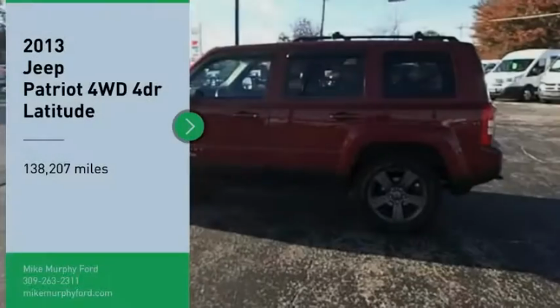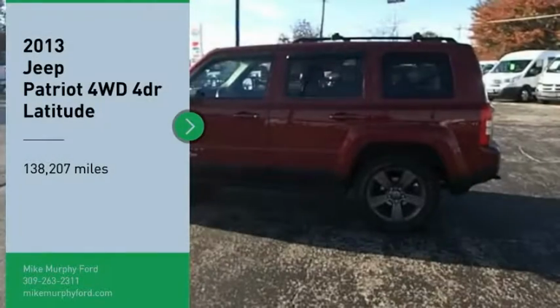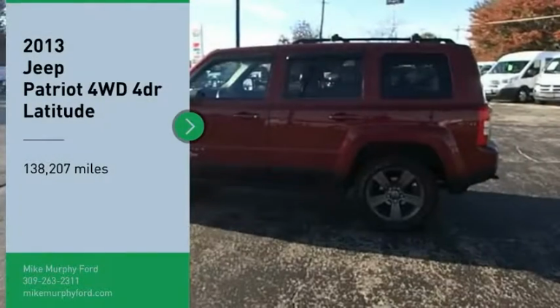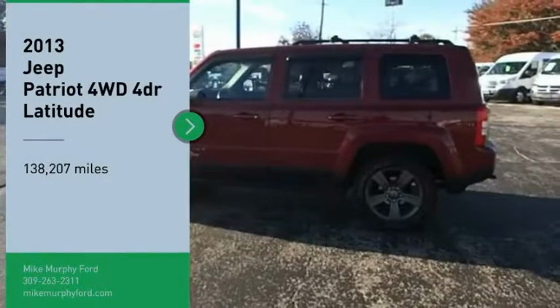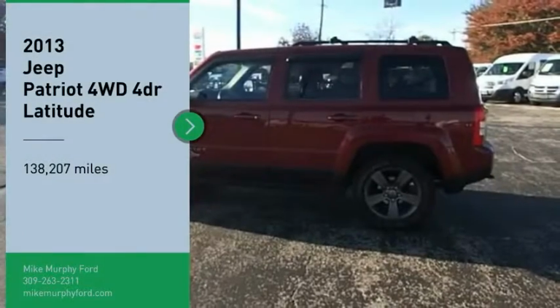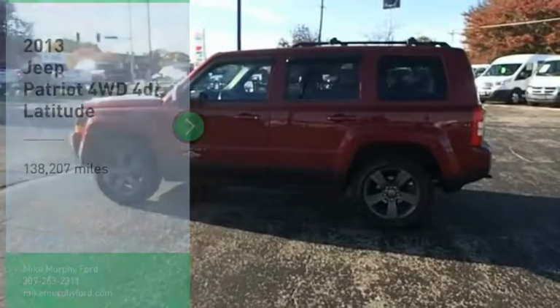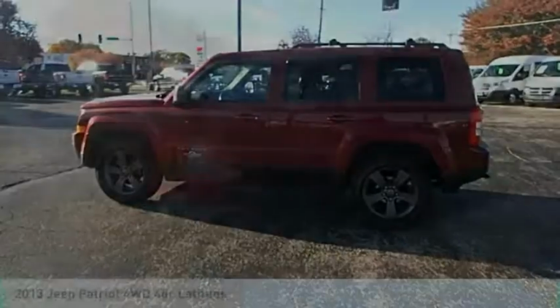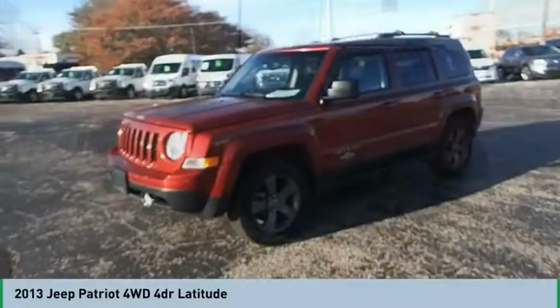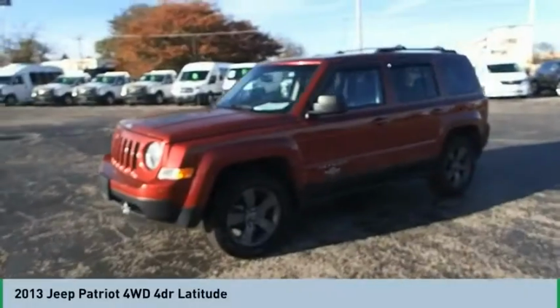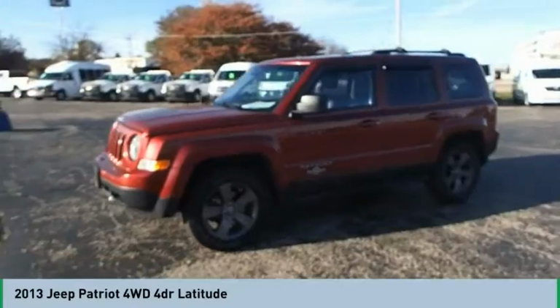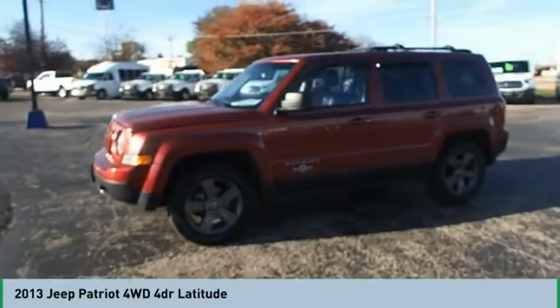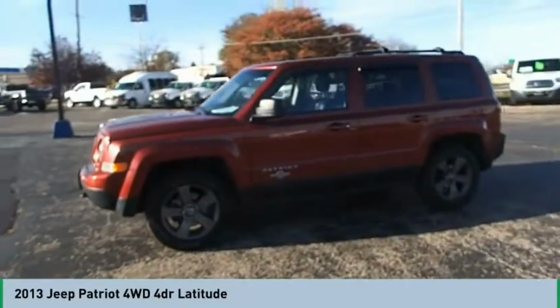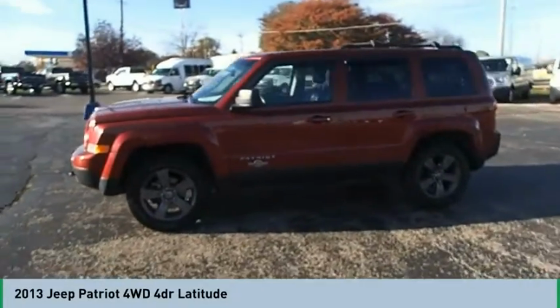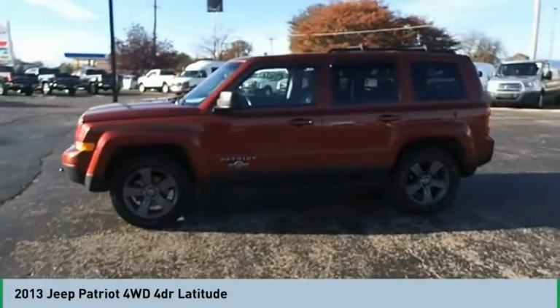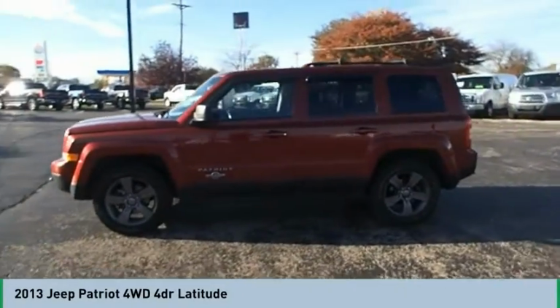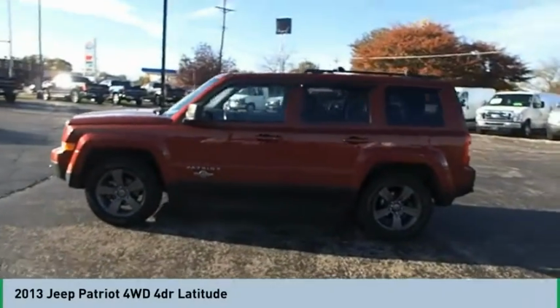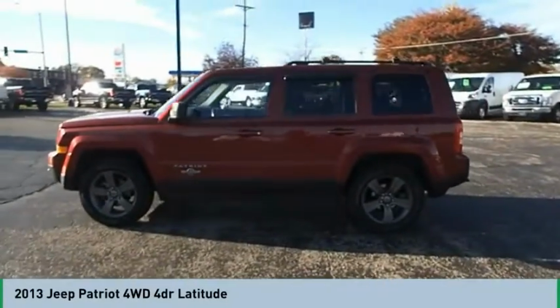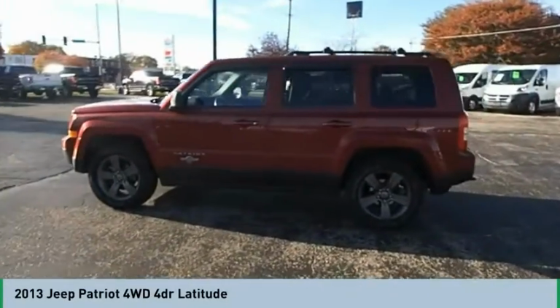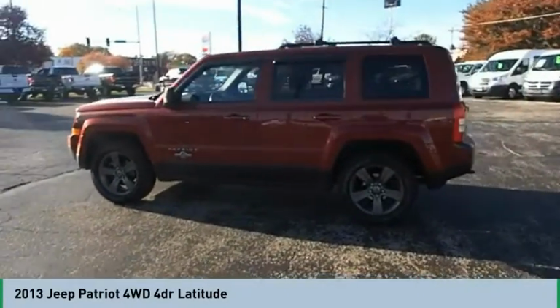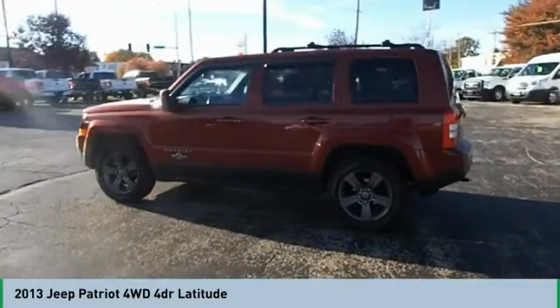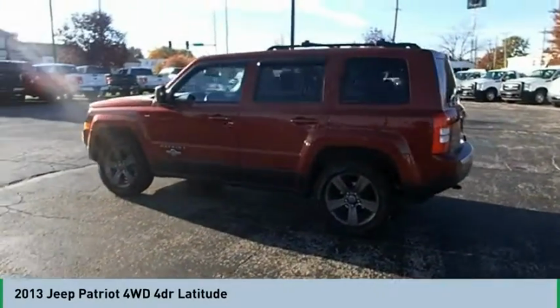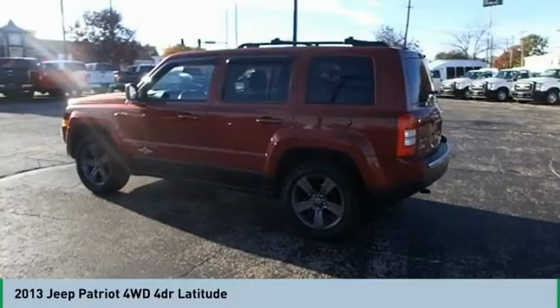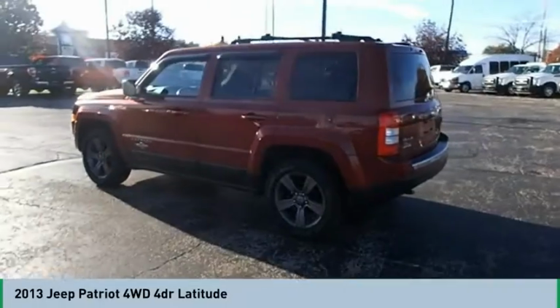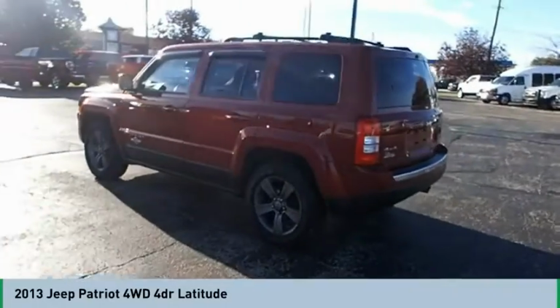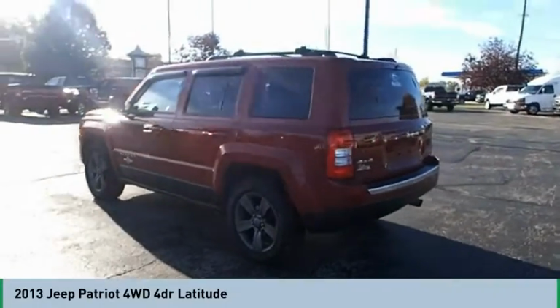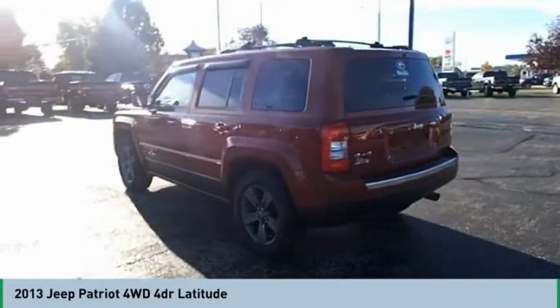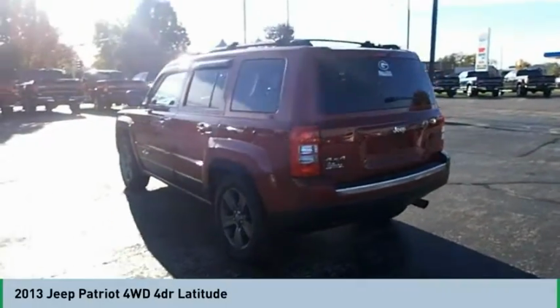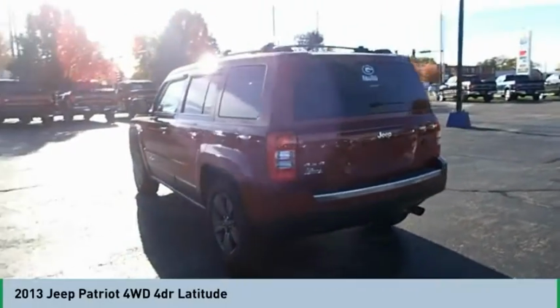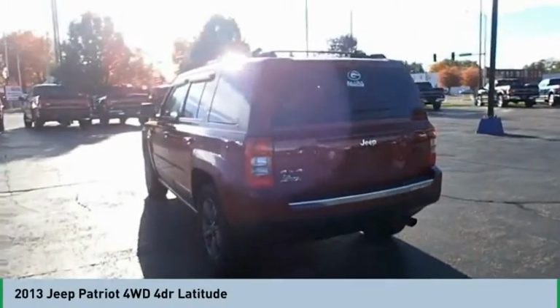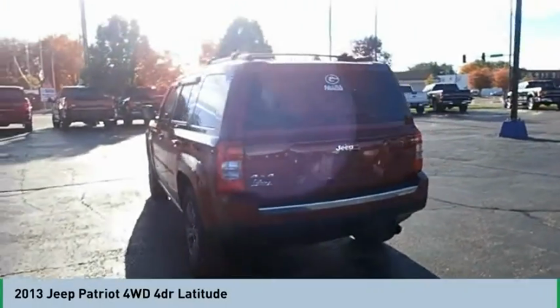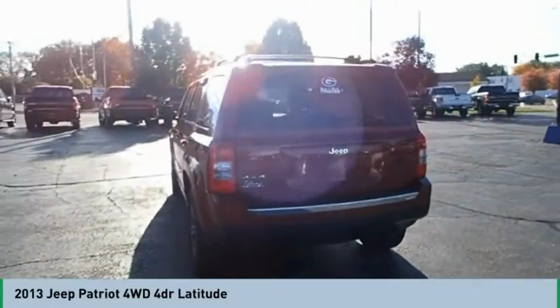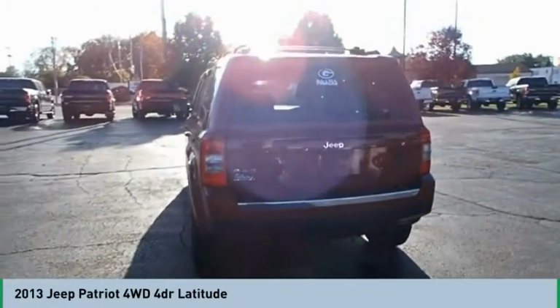Stop by and take a look at the 2013 Patriot. The Jeep Patriot is unmistakably a Jeep. It looks like a cross between a Jeep Liberty and Jeep Compass, or maybe a three-quarter scale version of the big Jeep Commander.